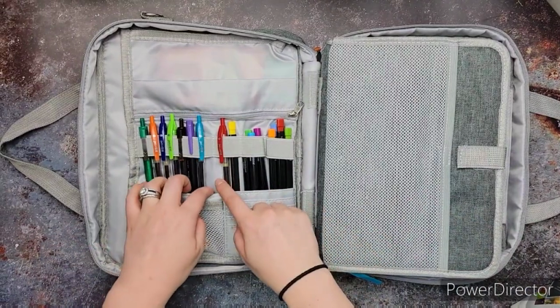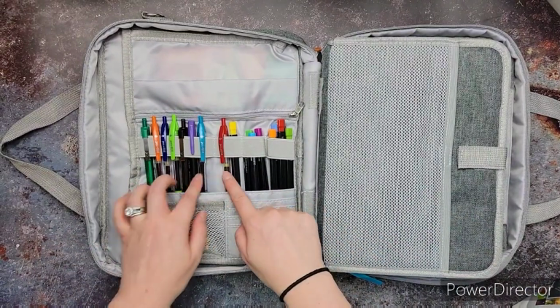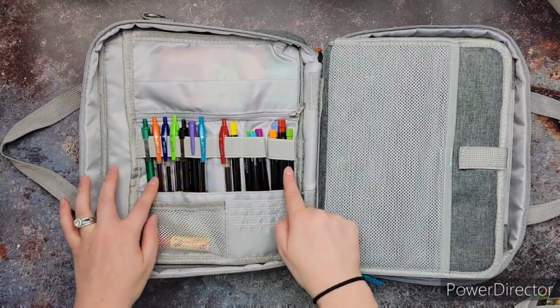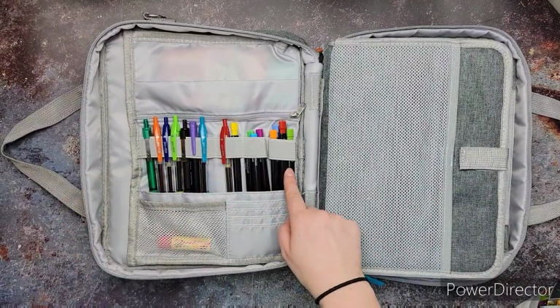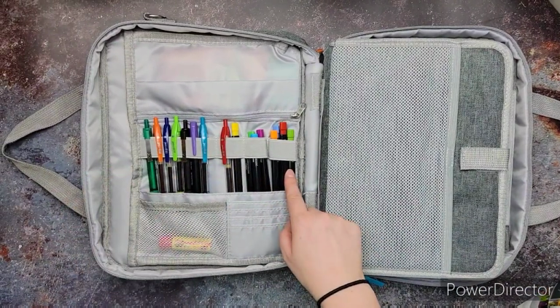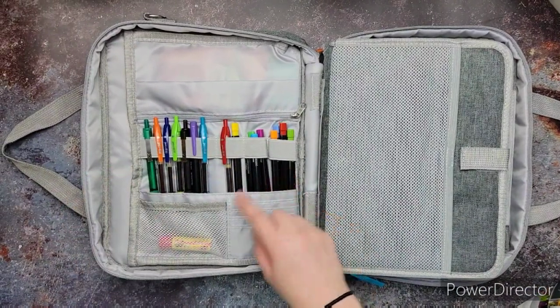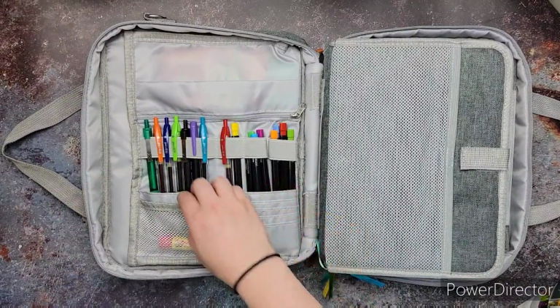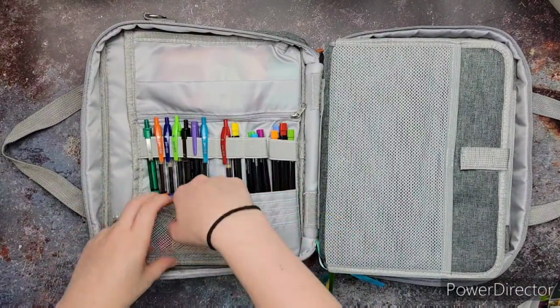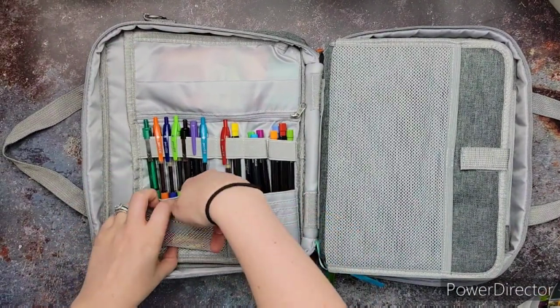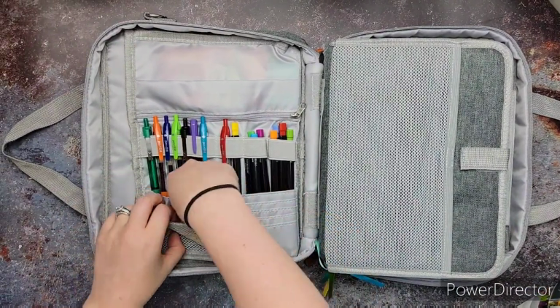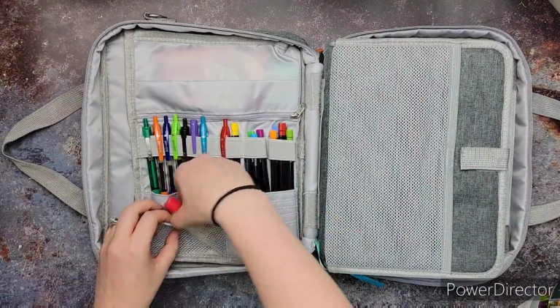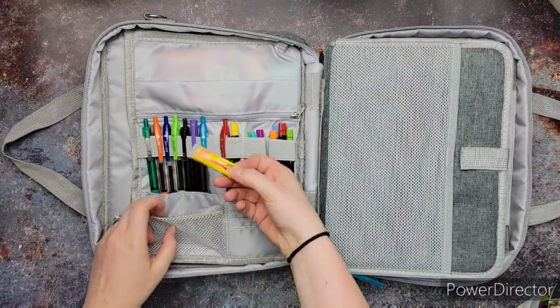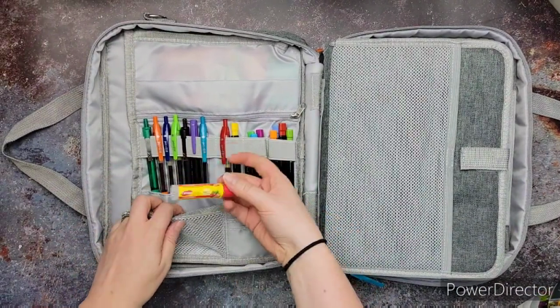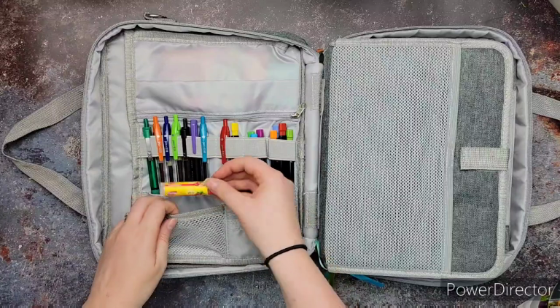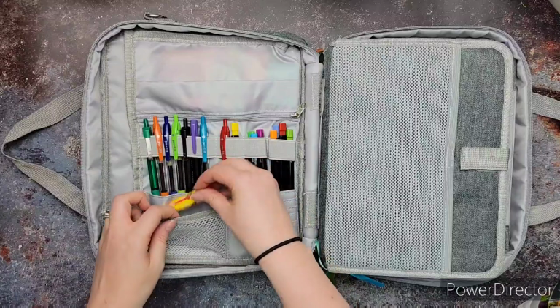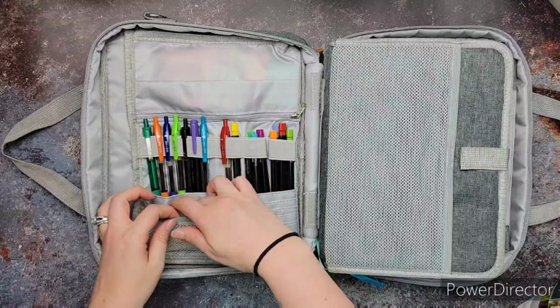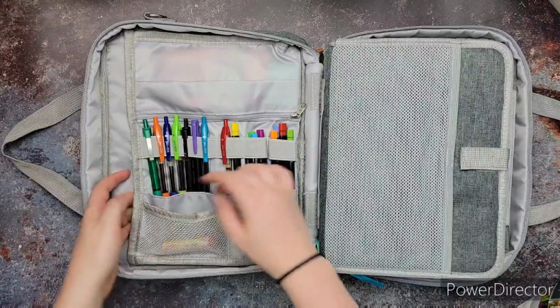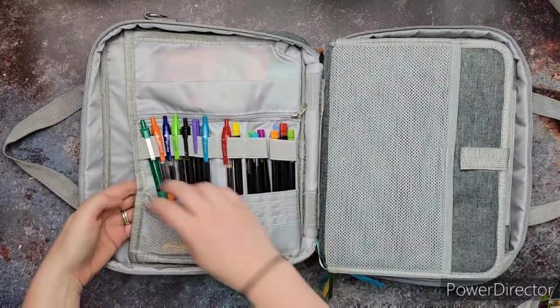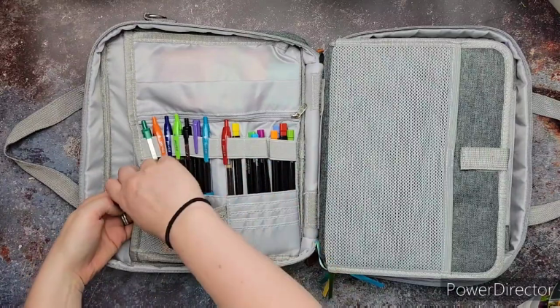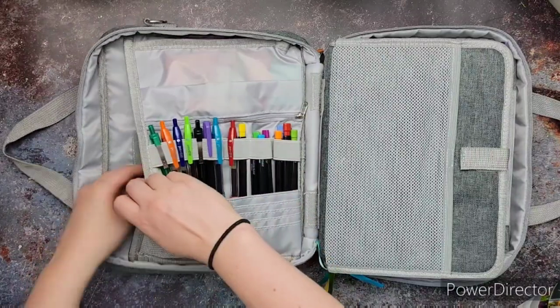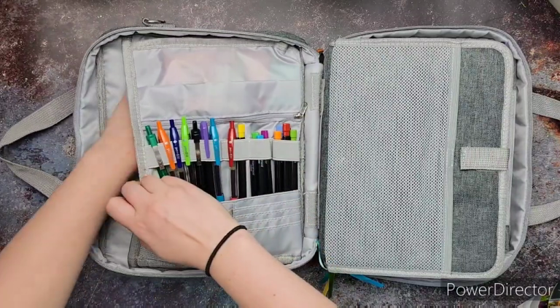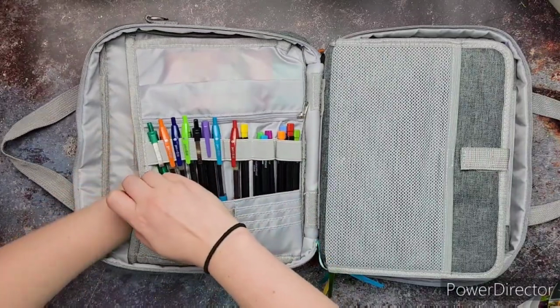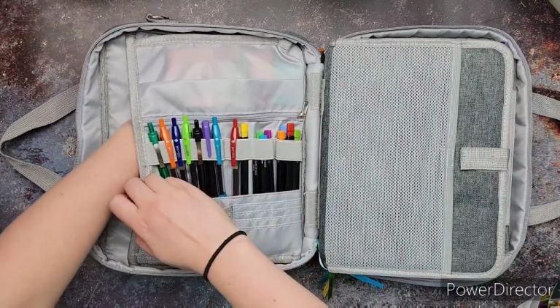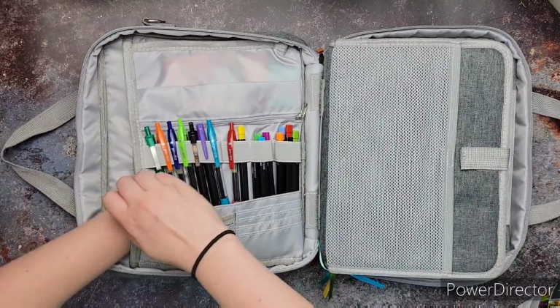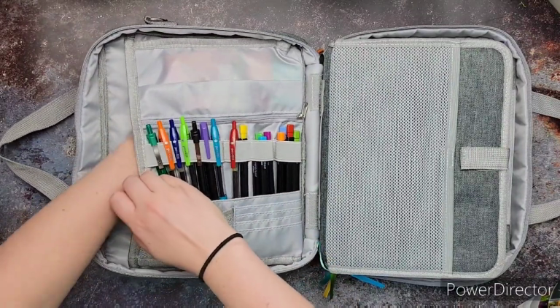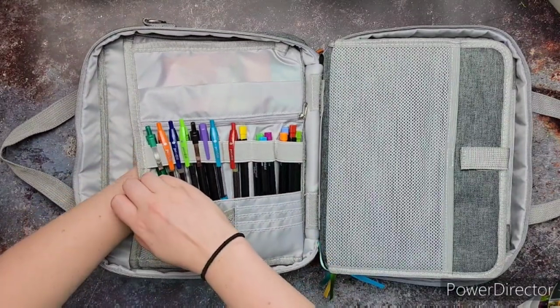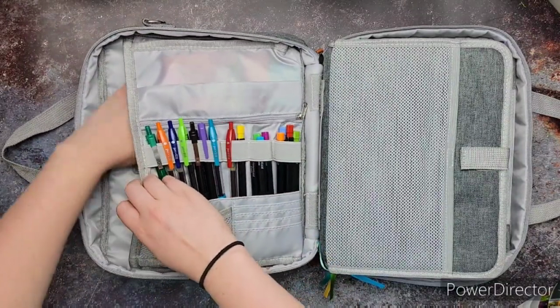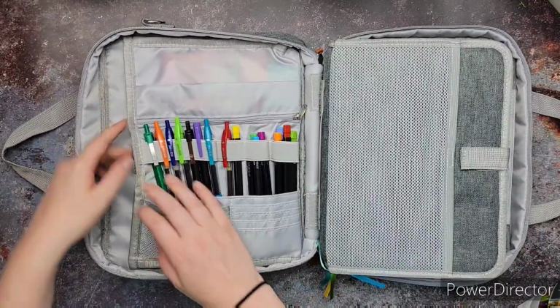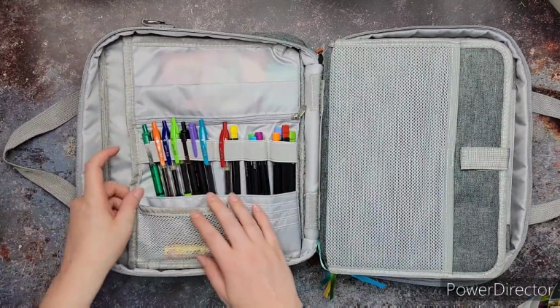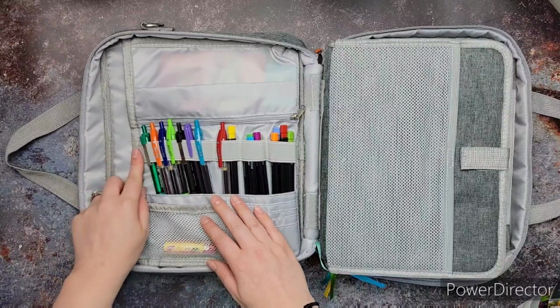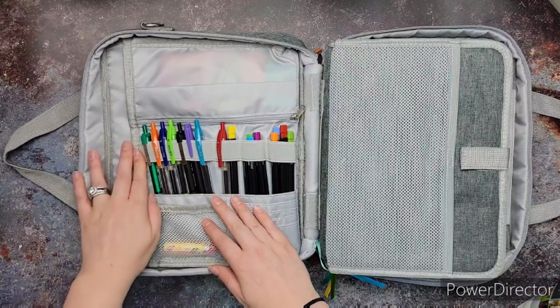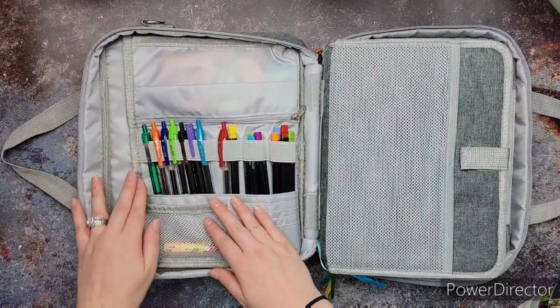First thing is this little net part. I just stick some chapstick in there because I always need chapstick, or my kids need chapstick while I'm at church.